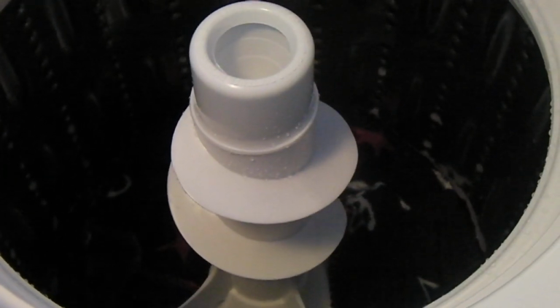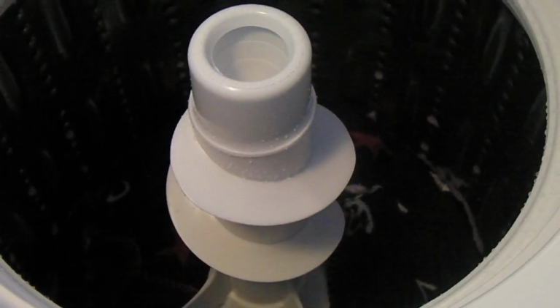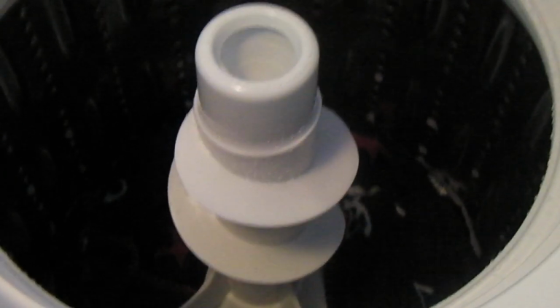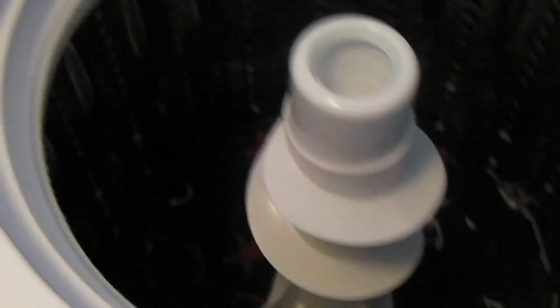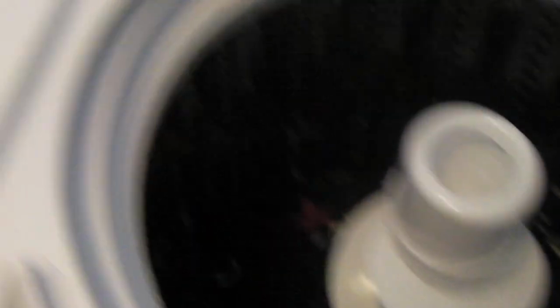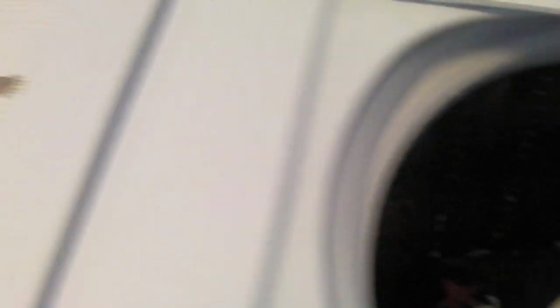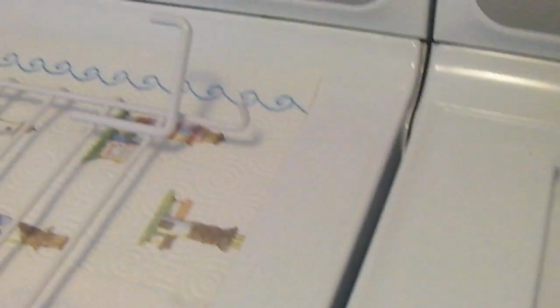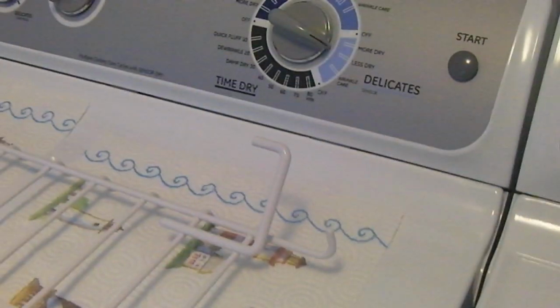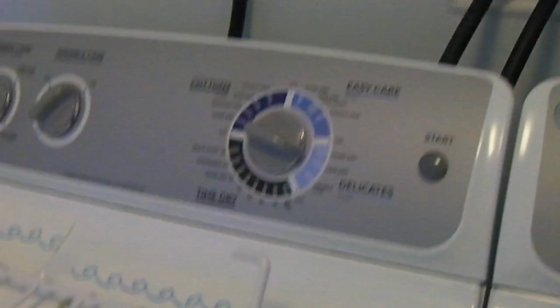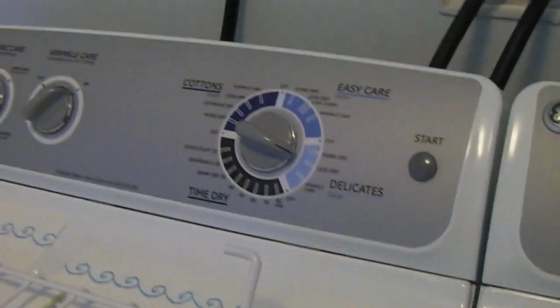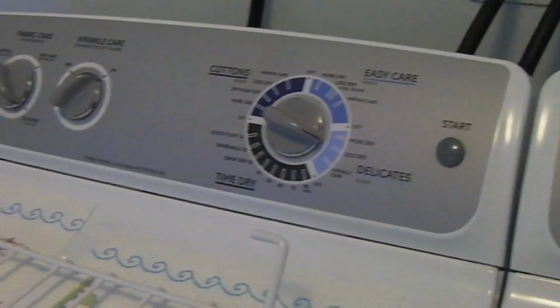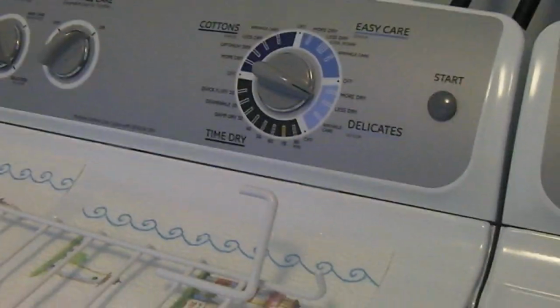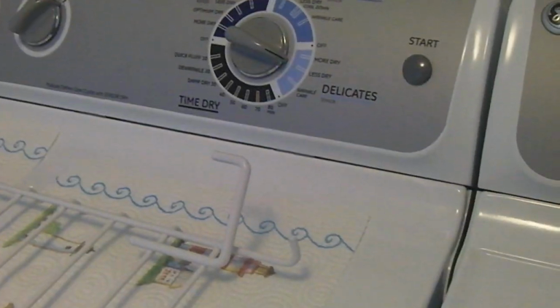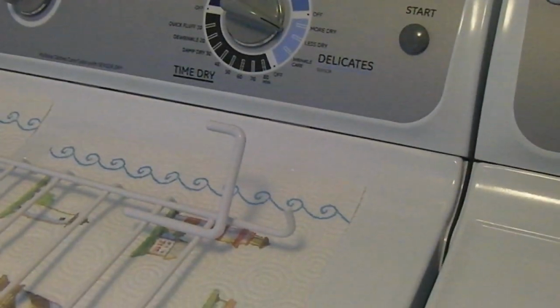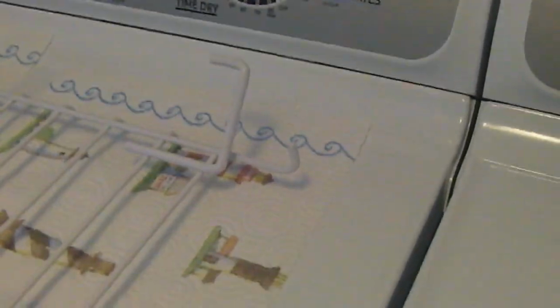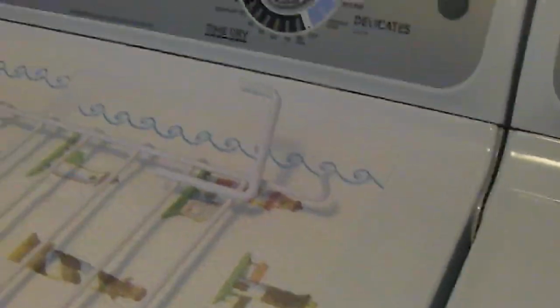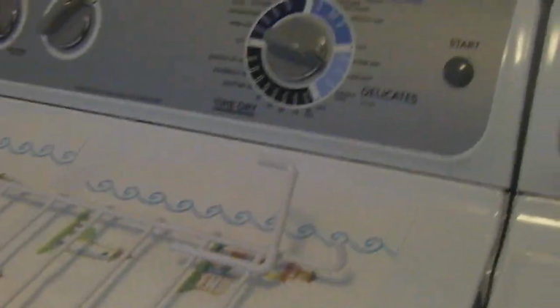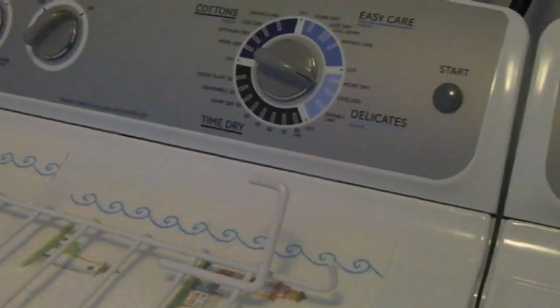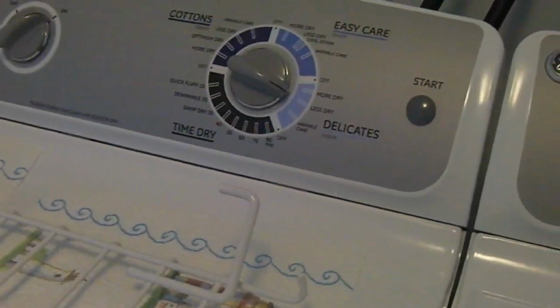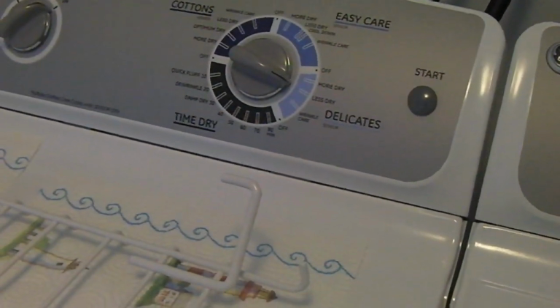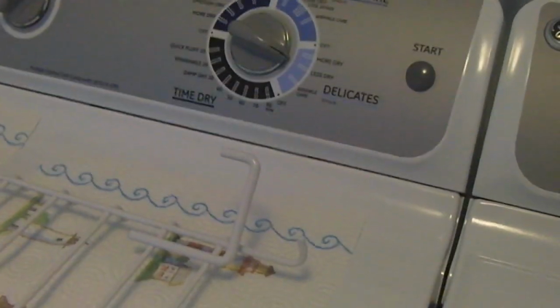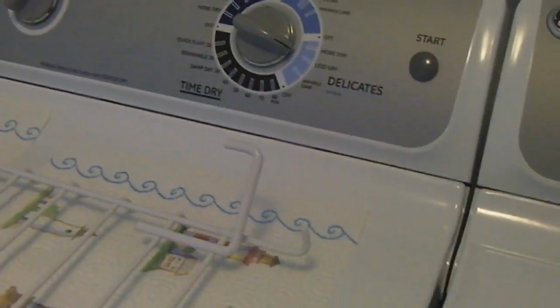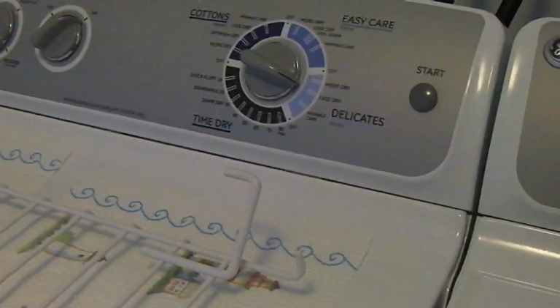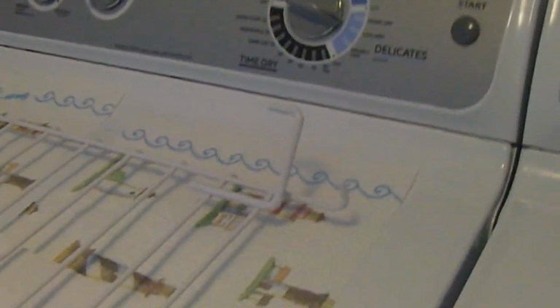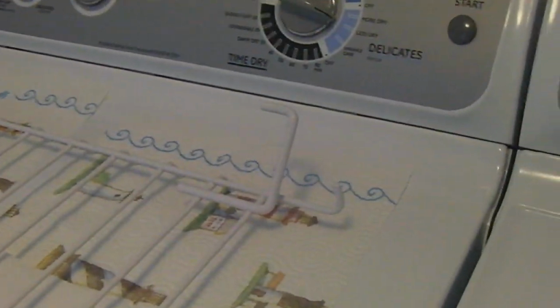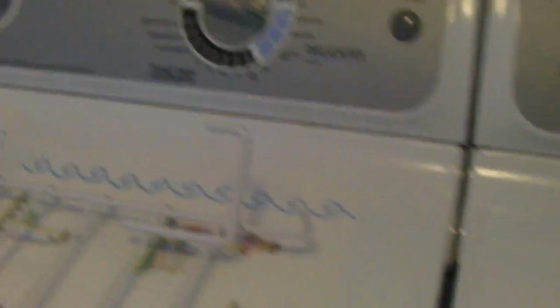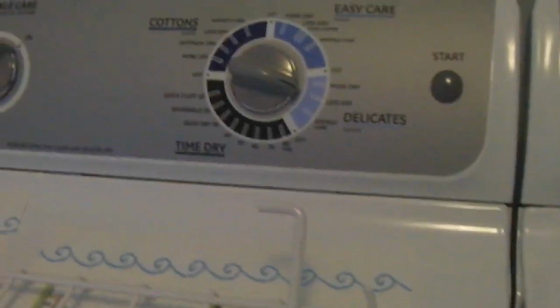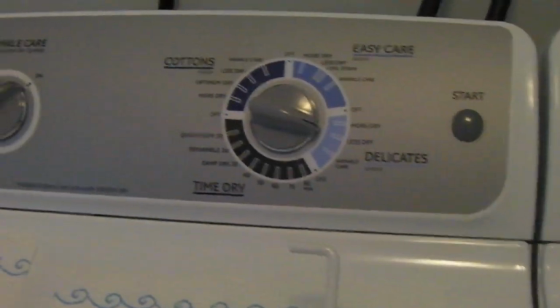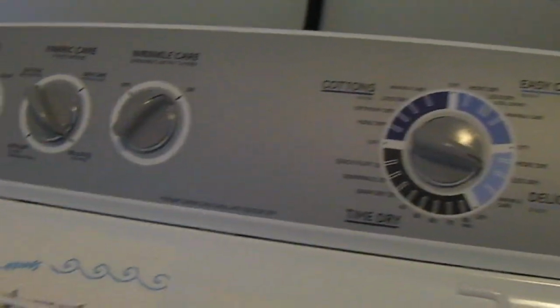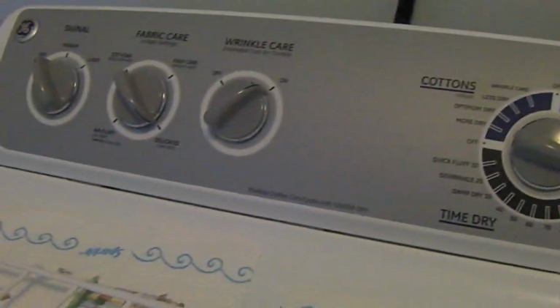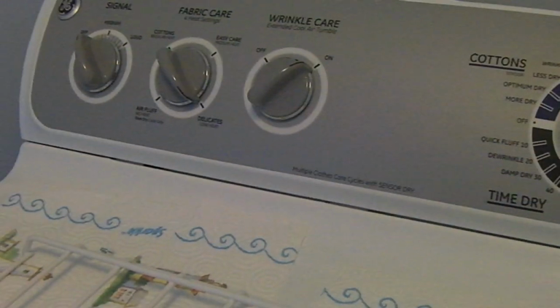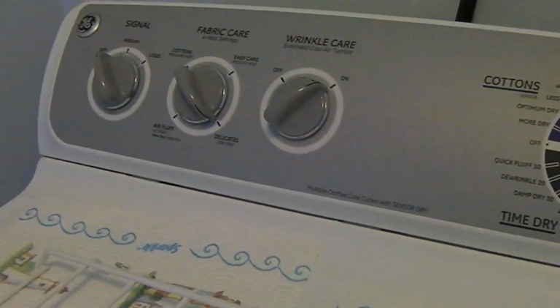There's a washer doing its thing. There's a dryer doing its delicate cycle, sensor dry on low heat.